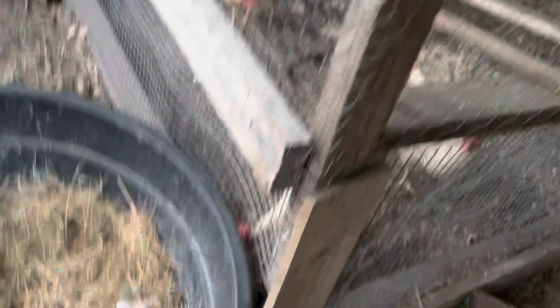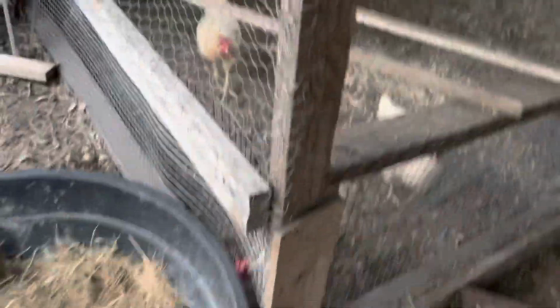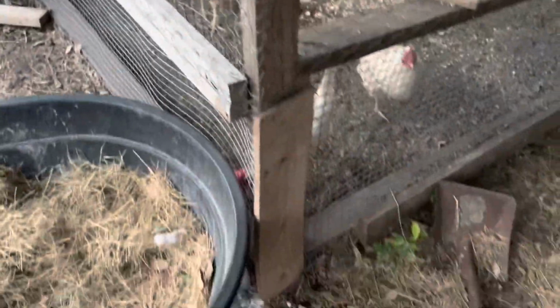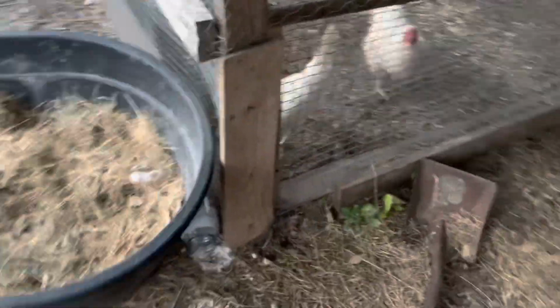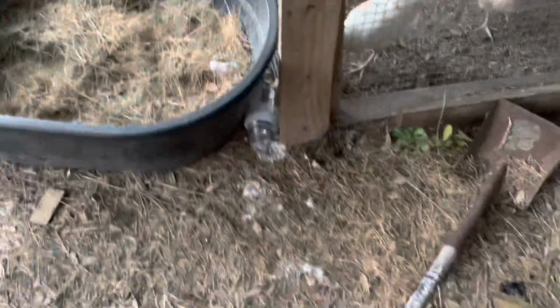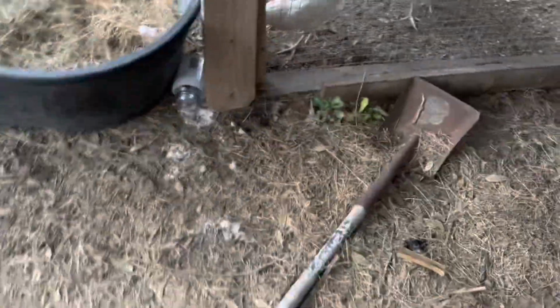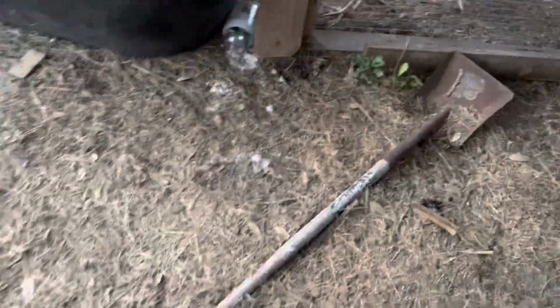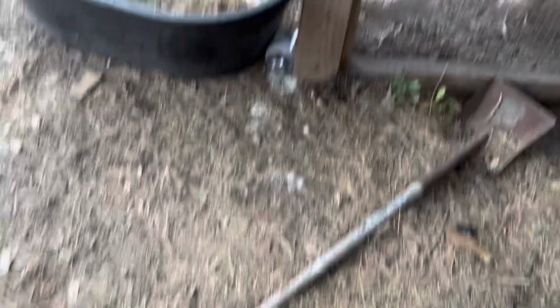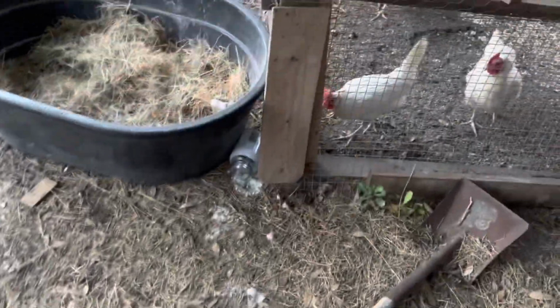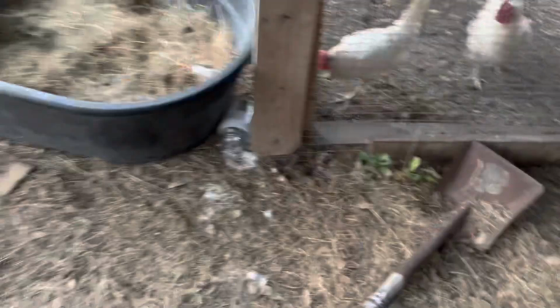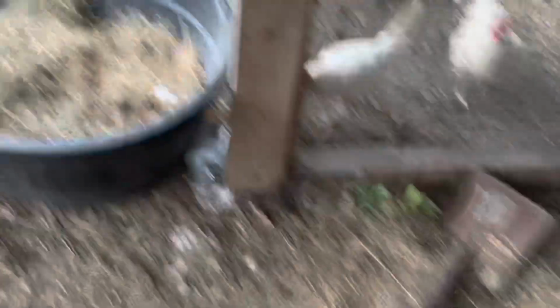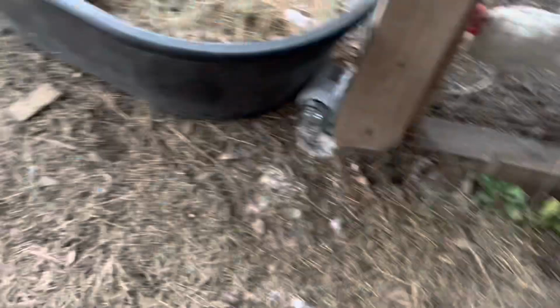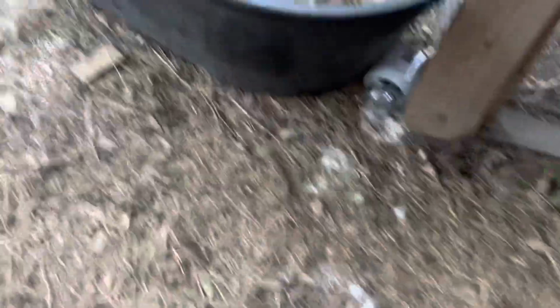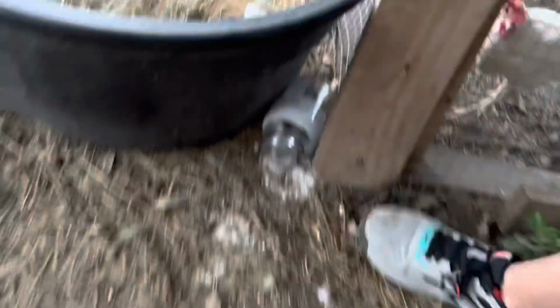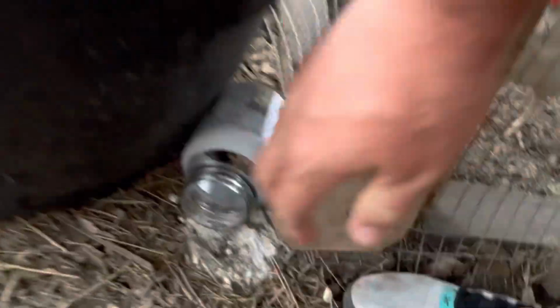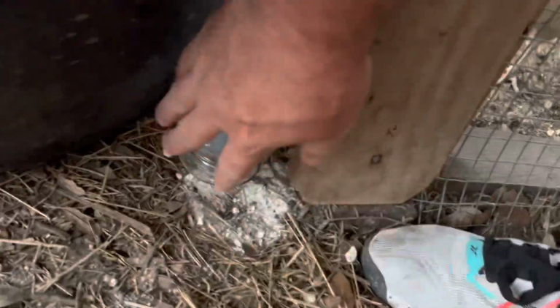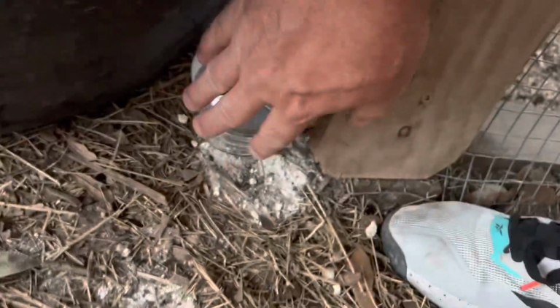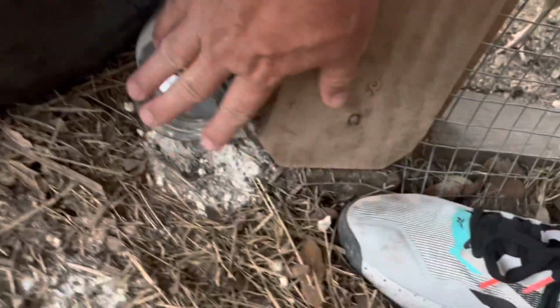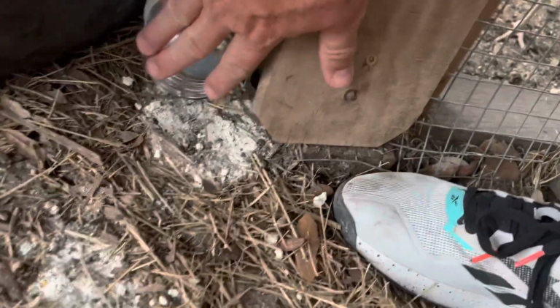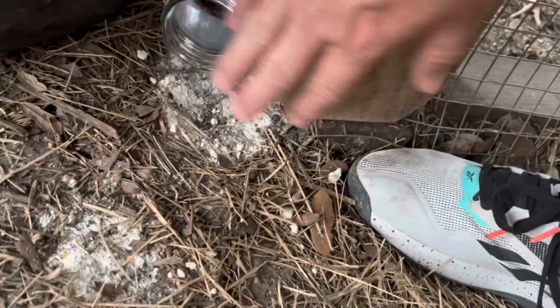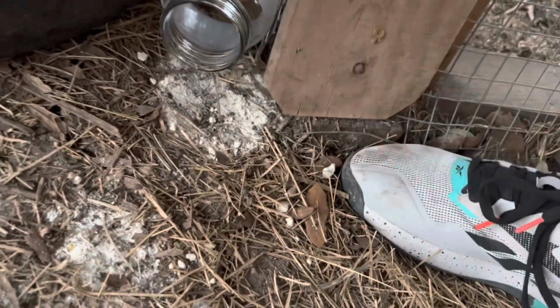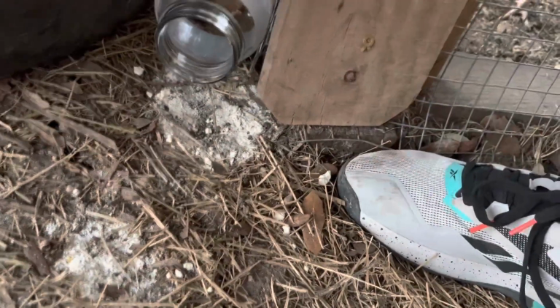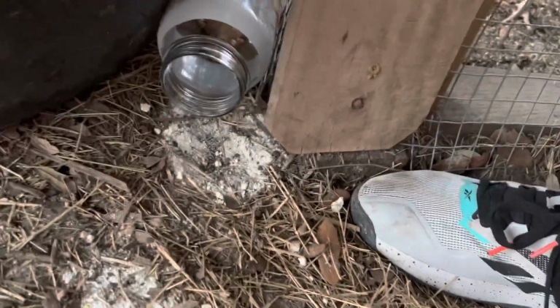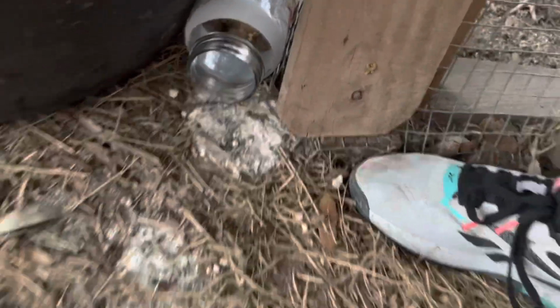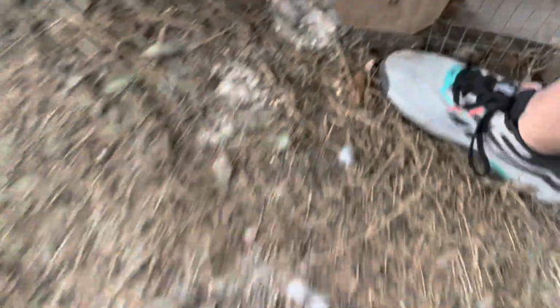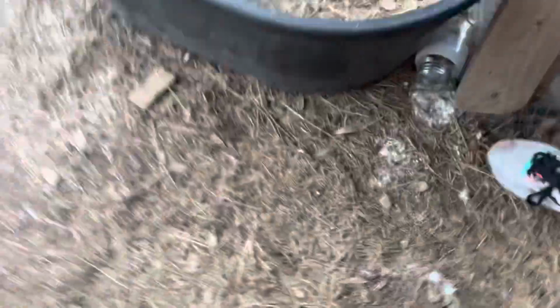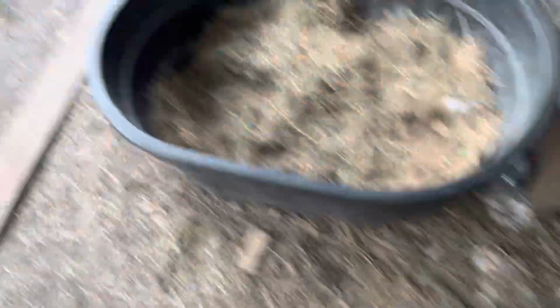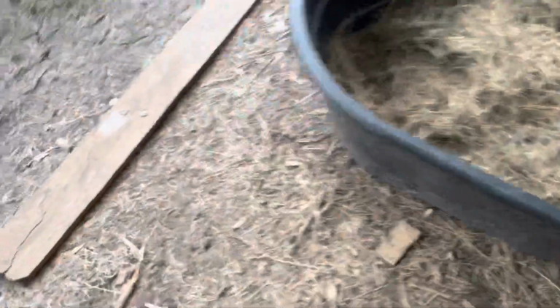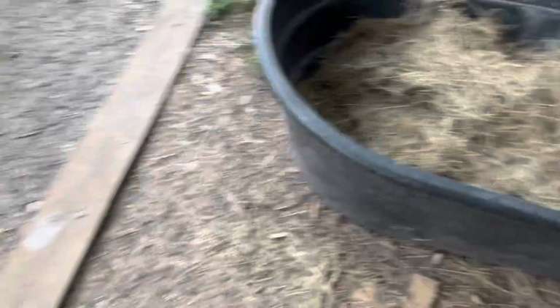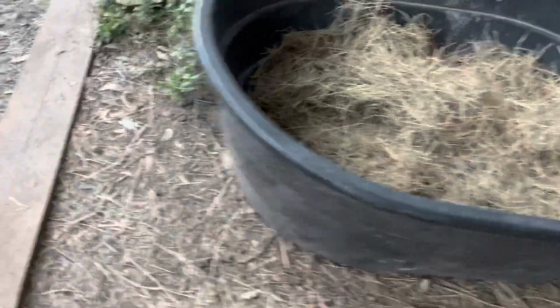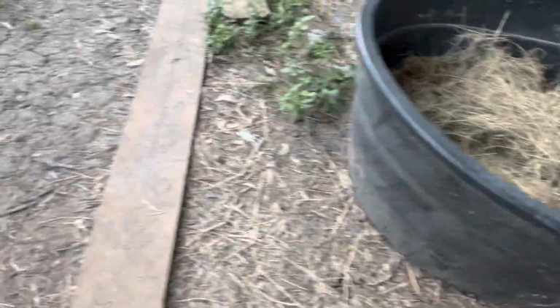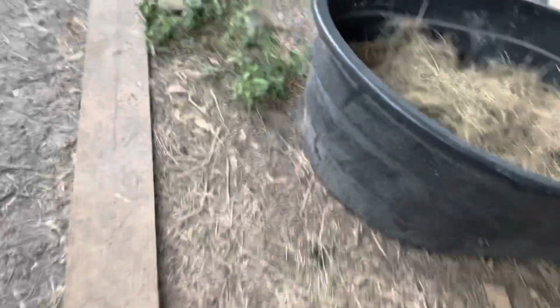Right there, so they'll have a little feeding station and we'll be able to keep the bugs out of there.